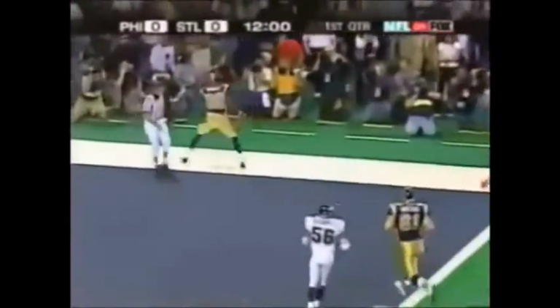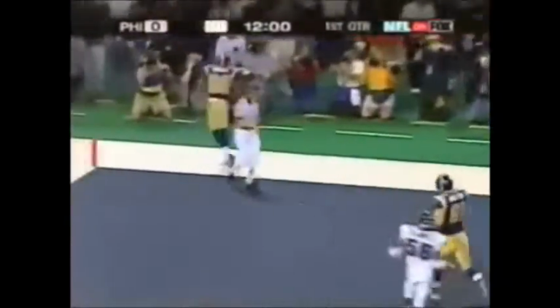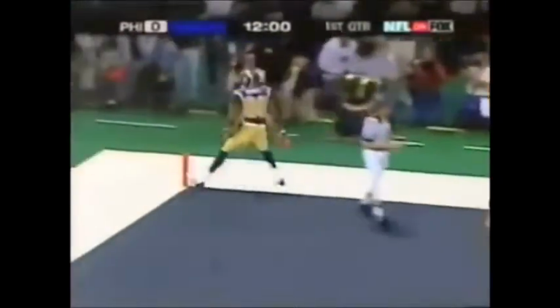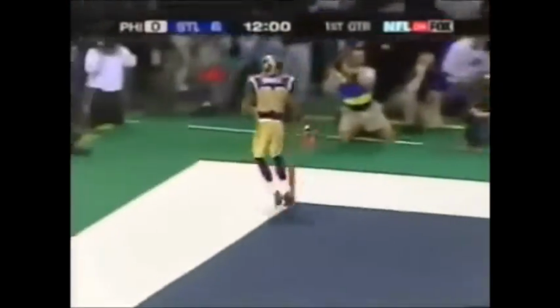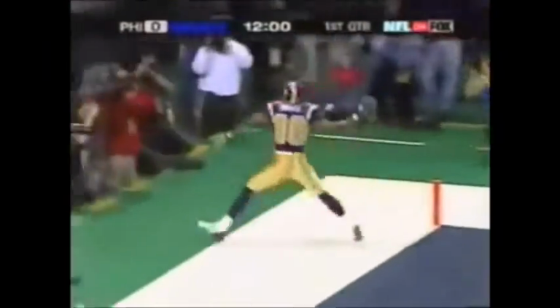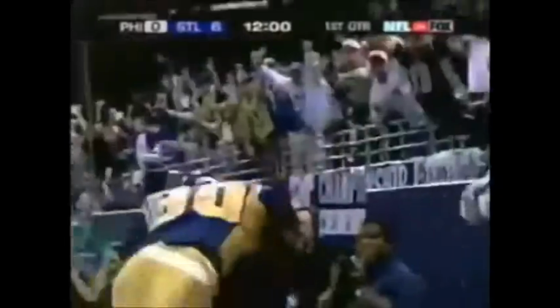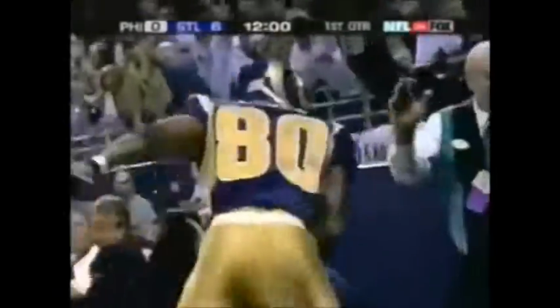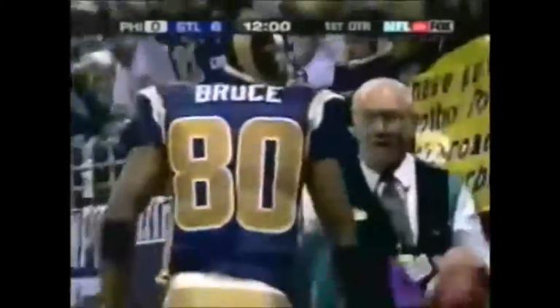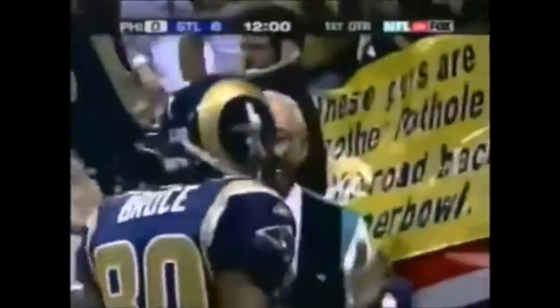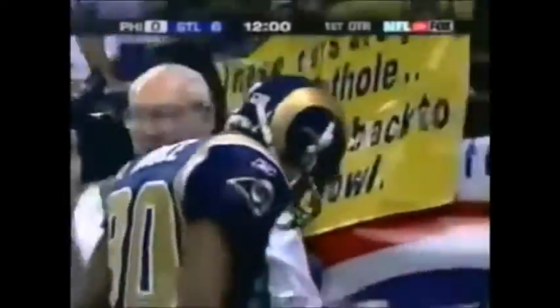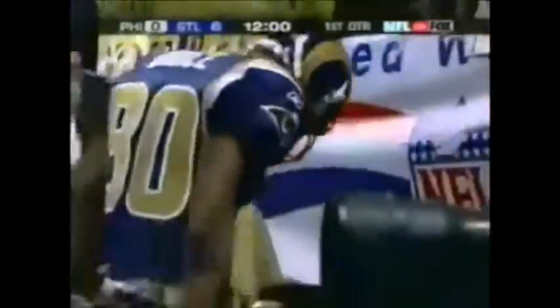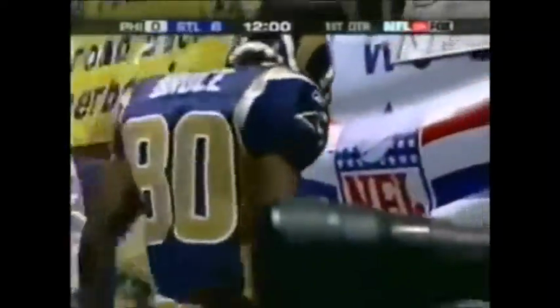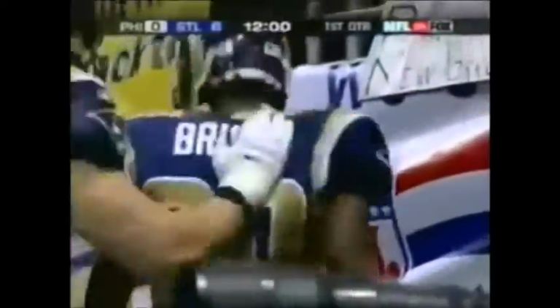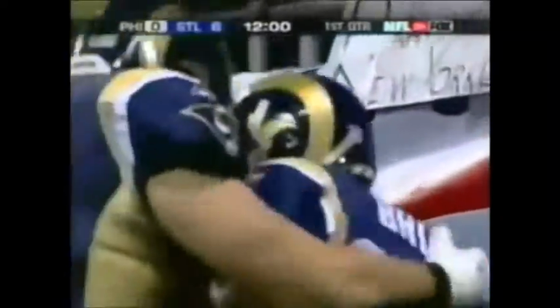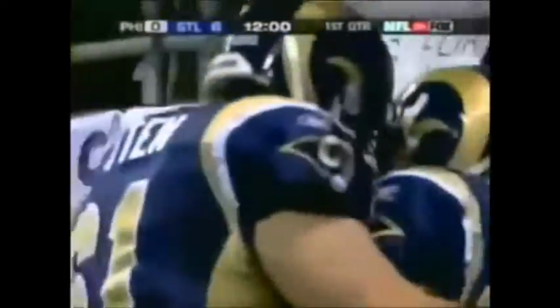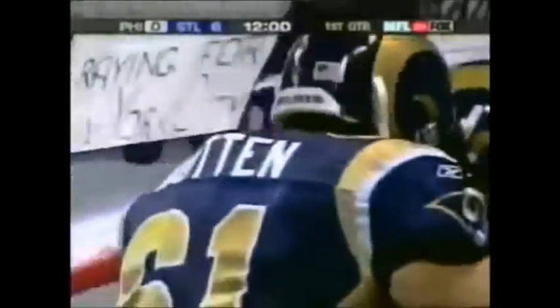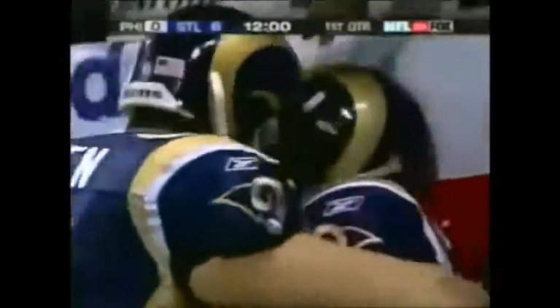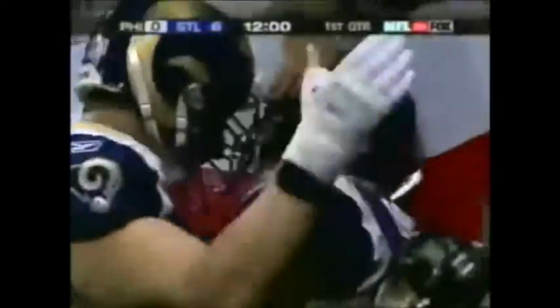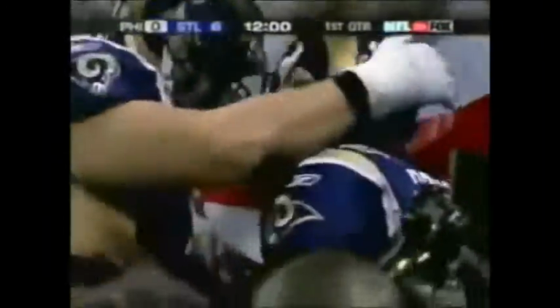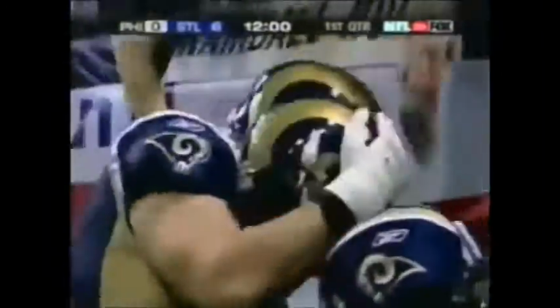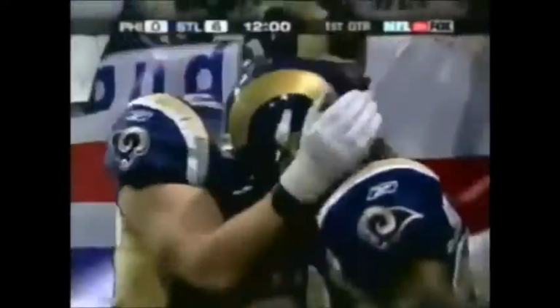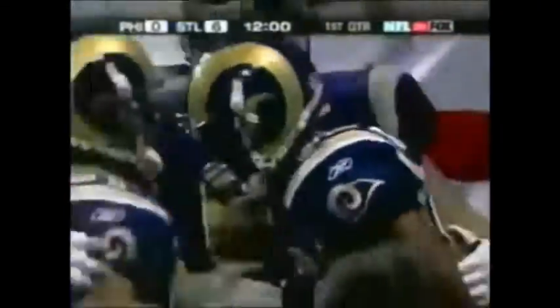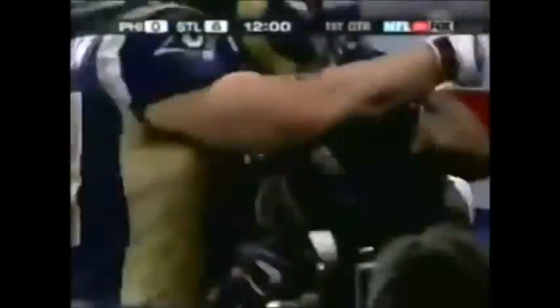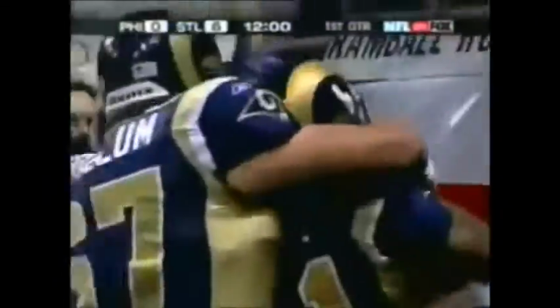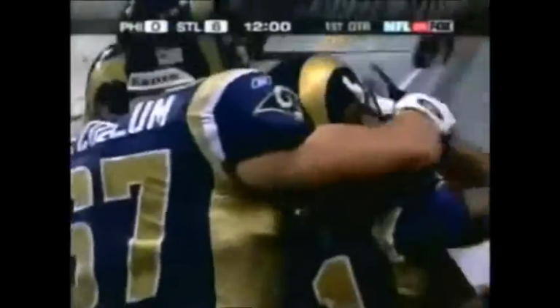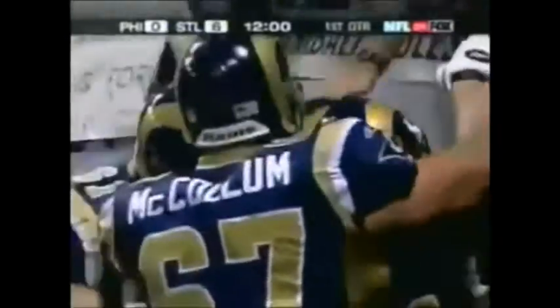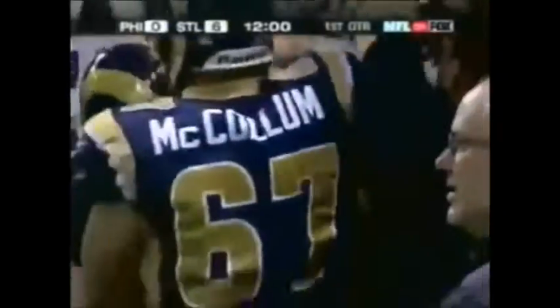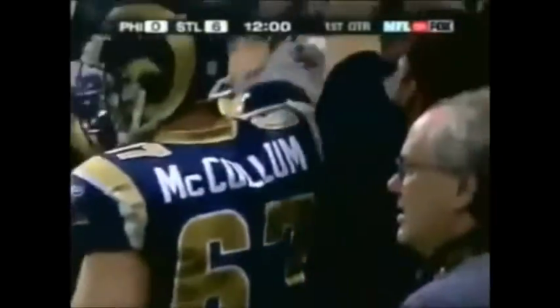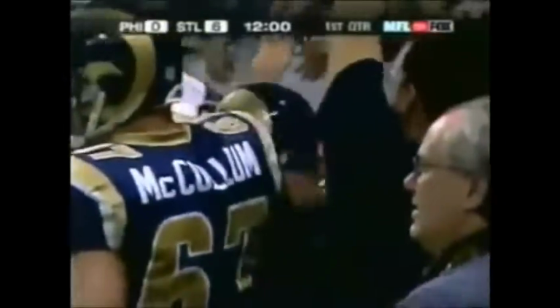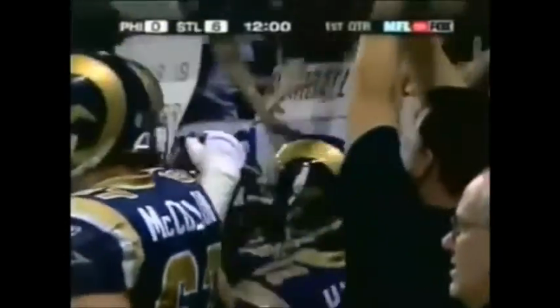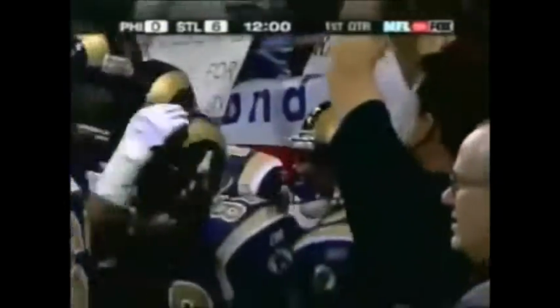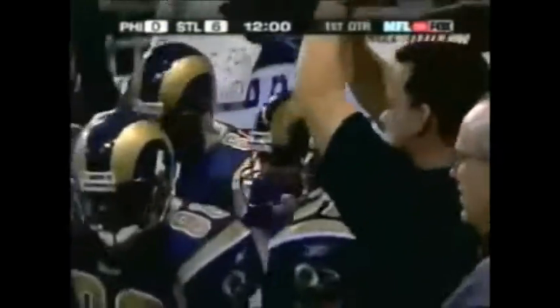Rams. Isaac Bruce. The Rams break on top, just like that.